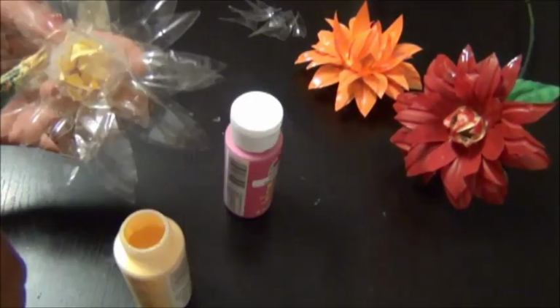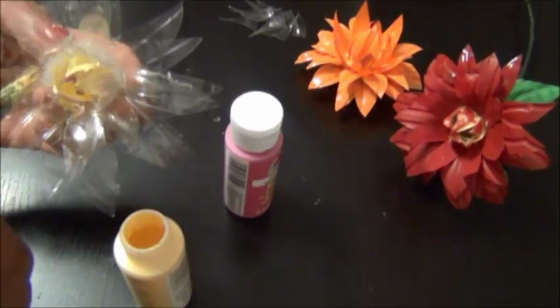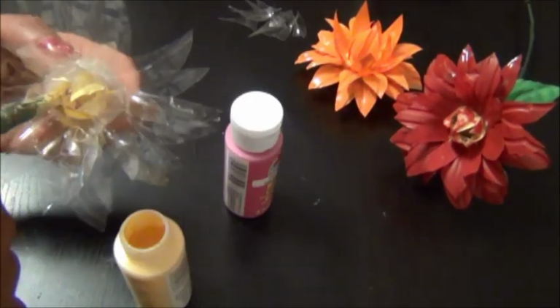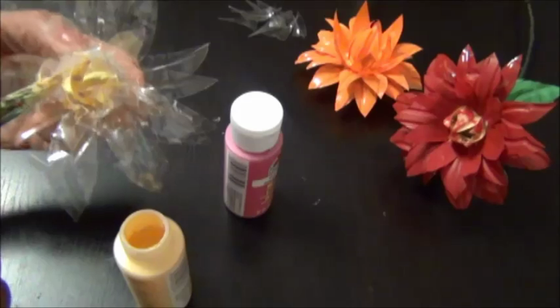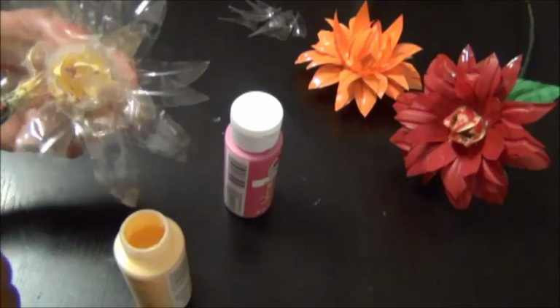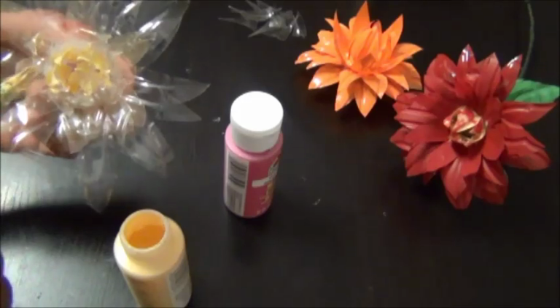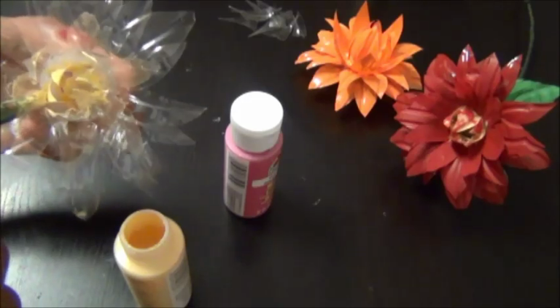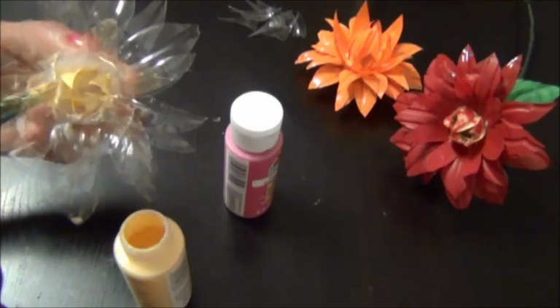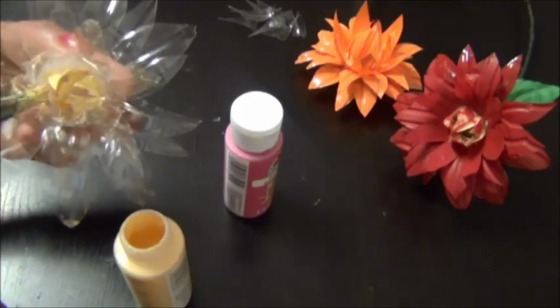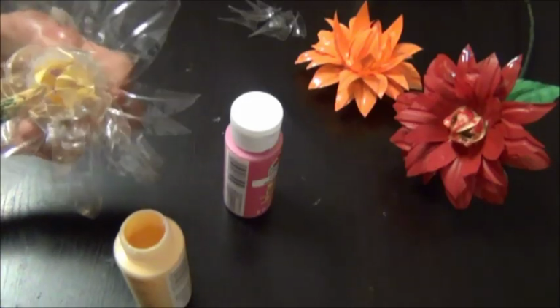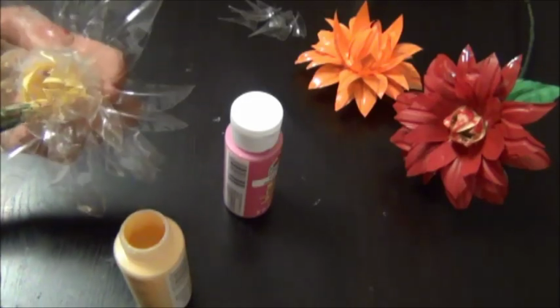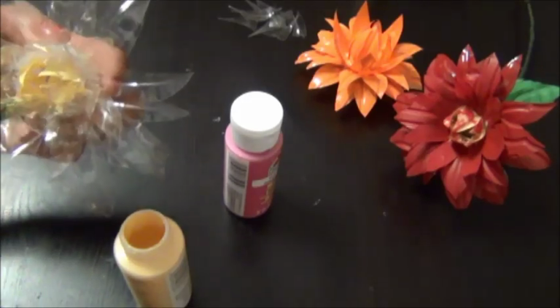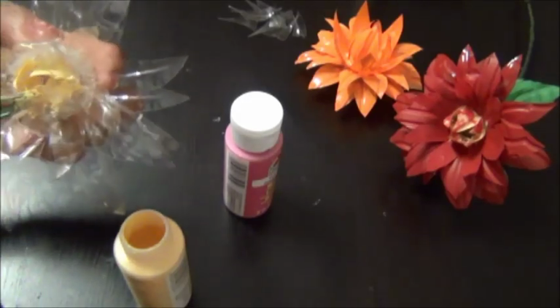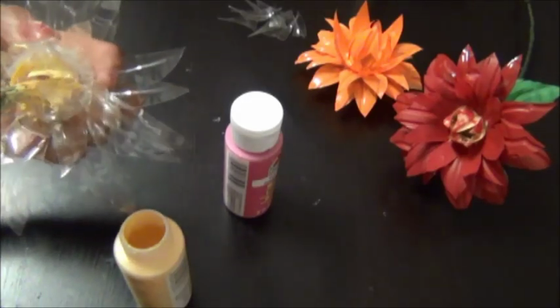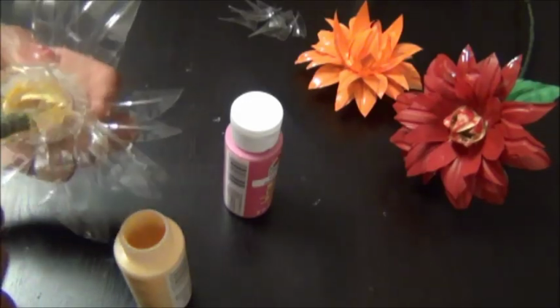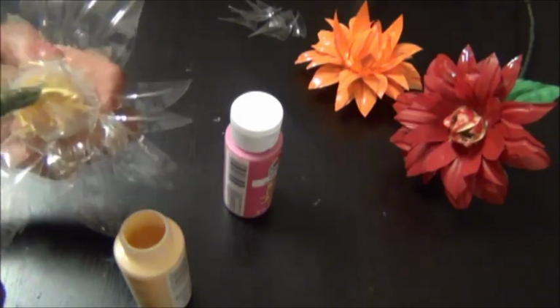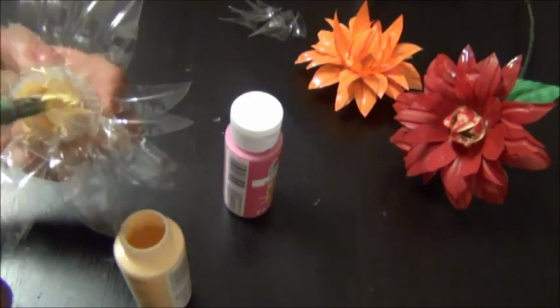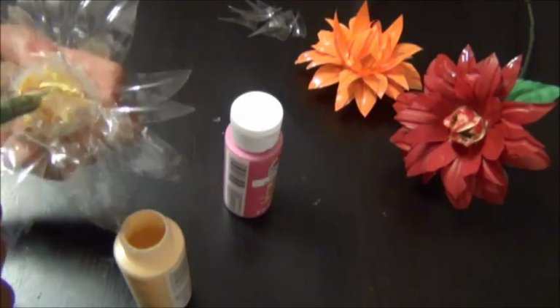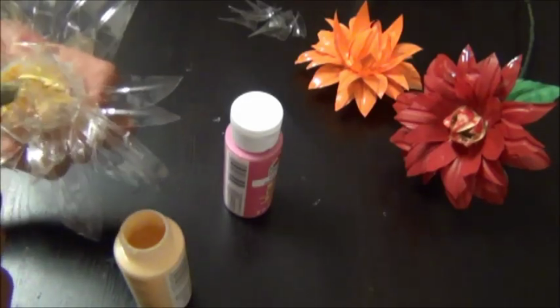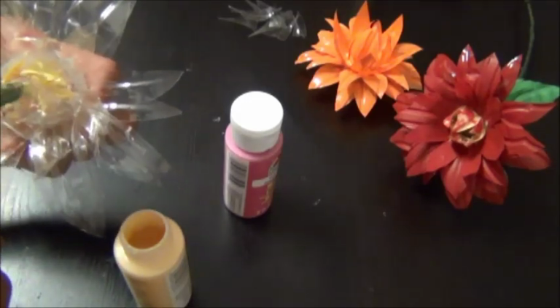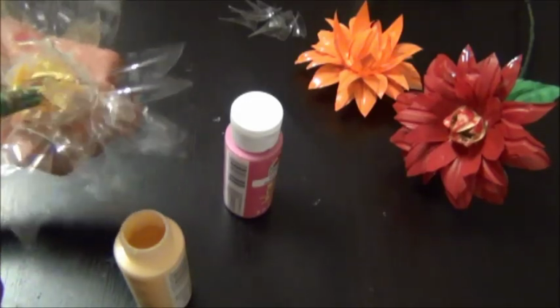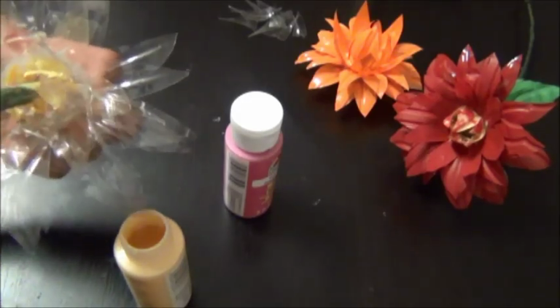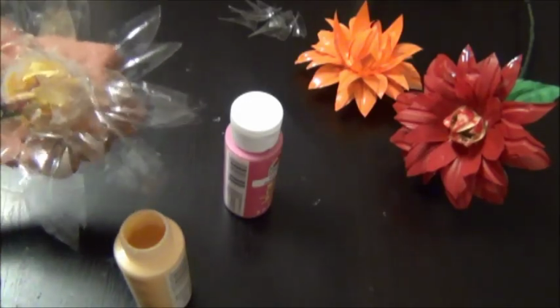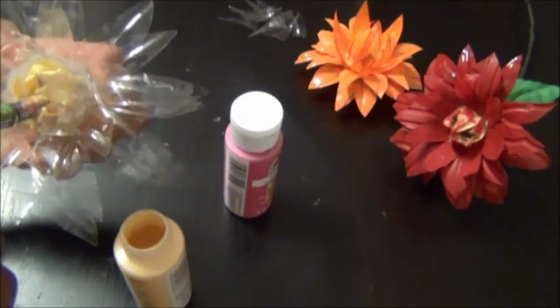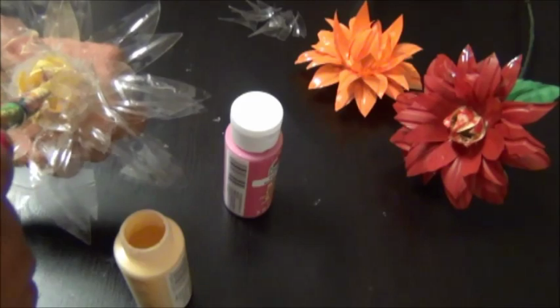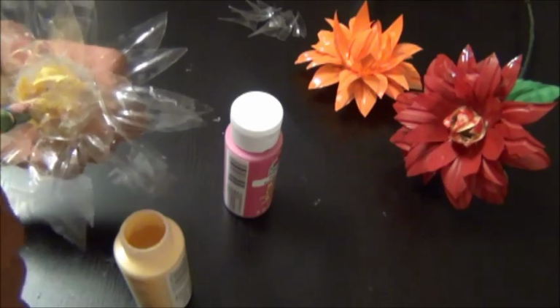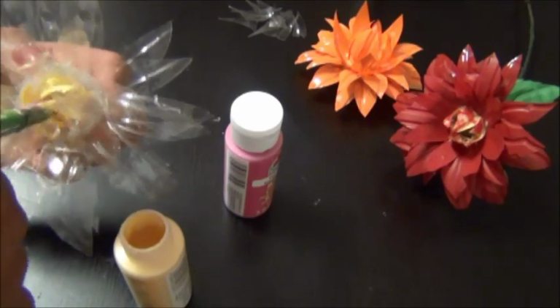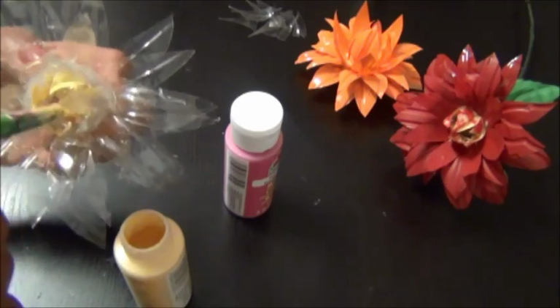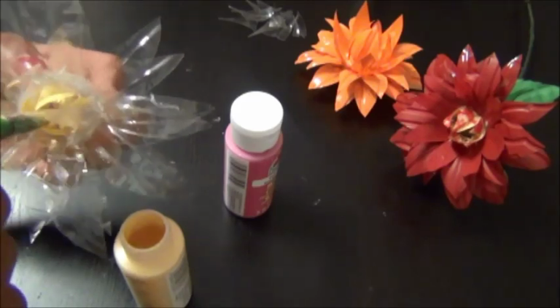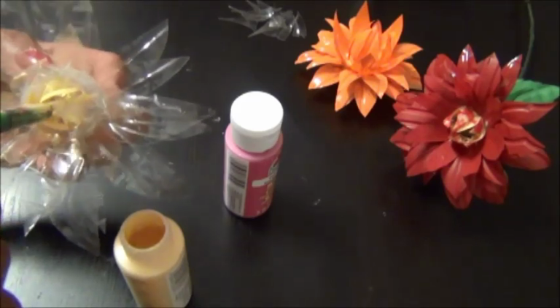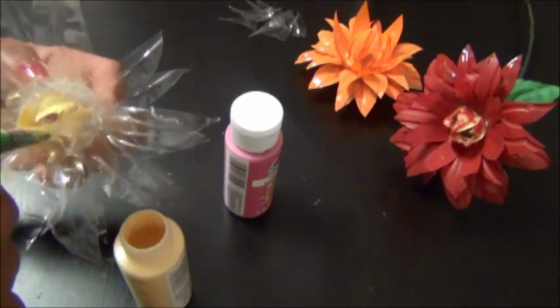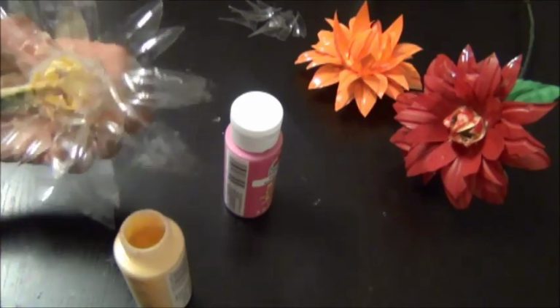Paint the inner petals with yellow and the remaining petals with your favourite colour.